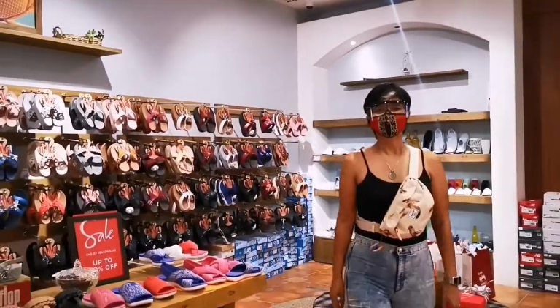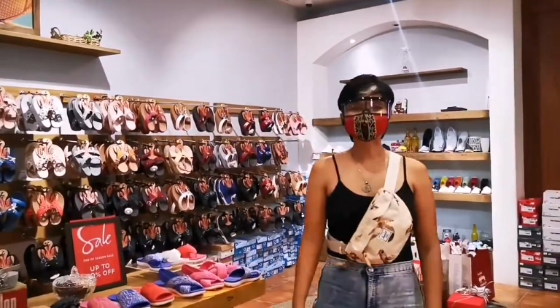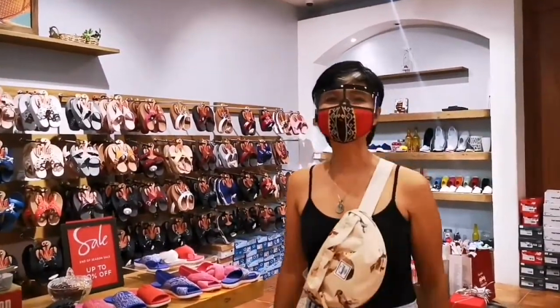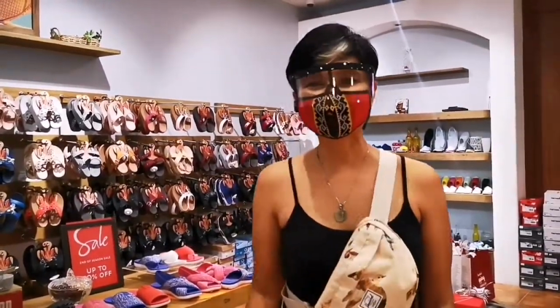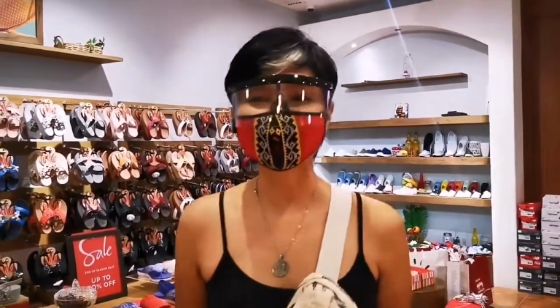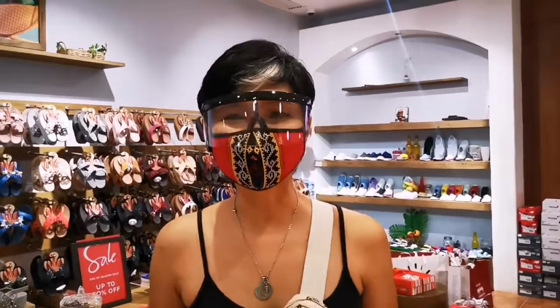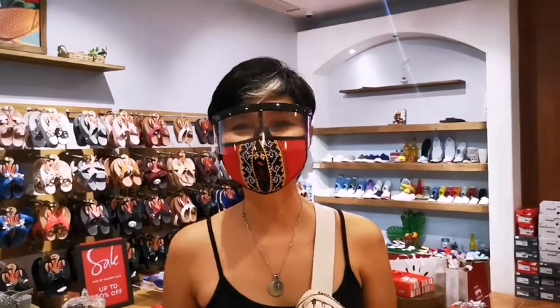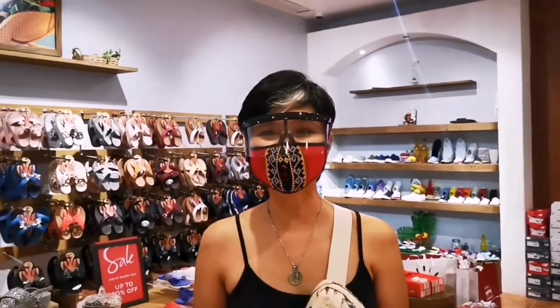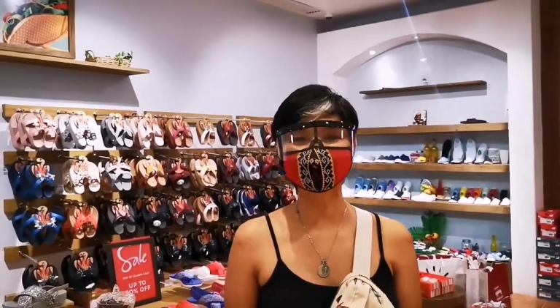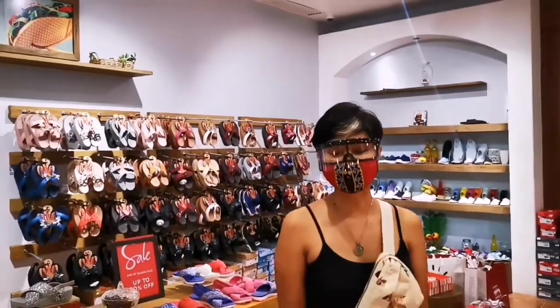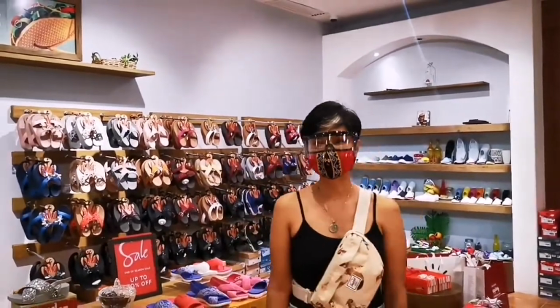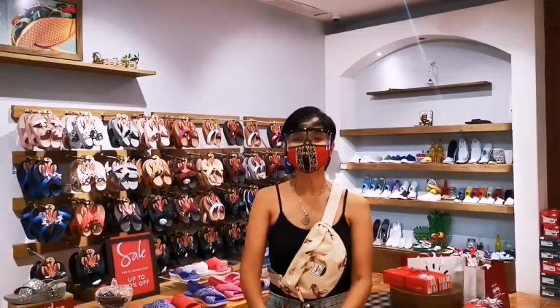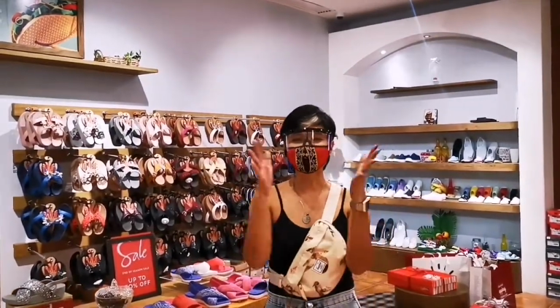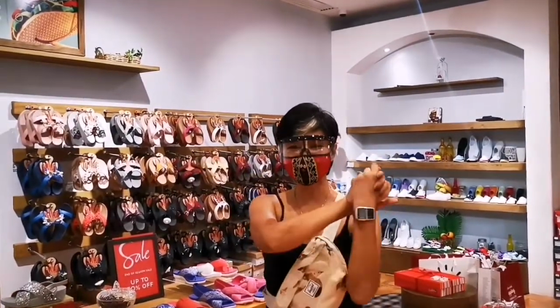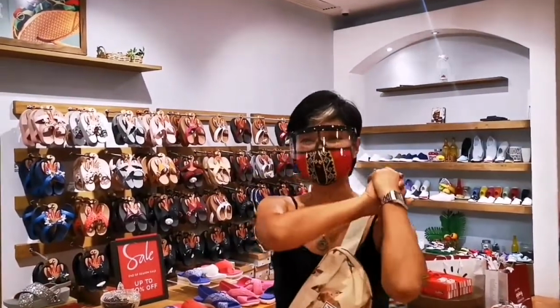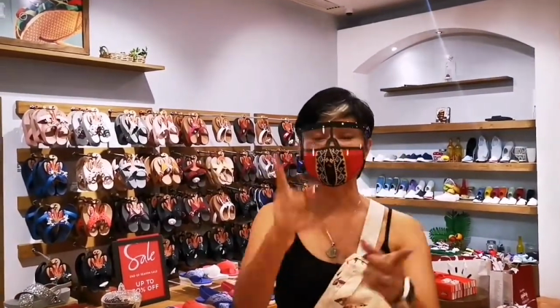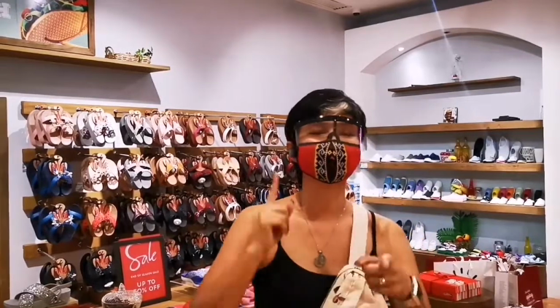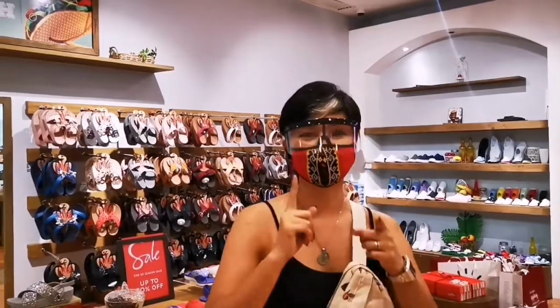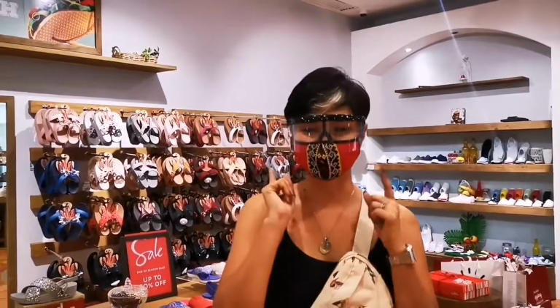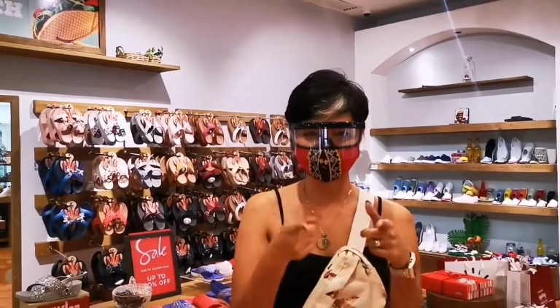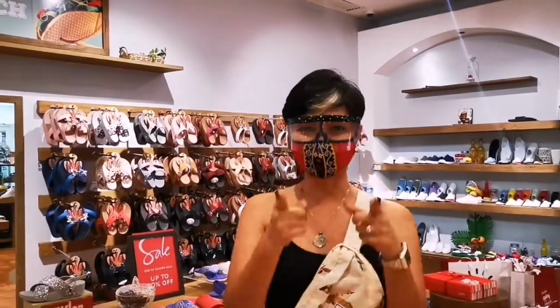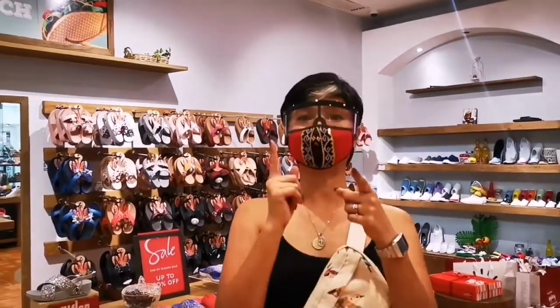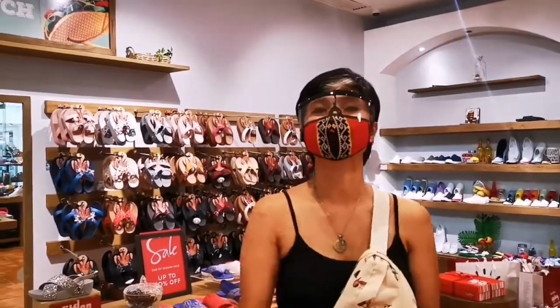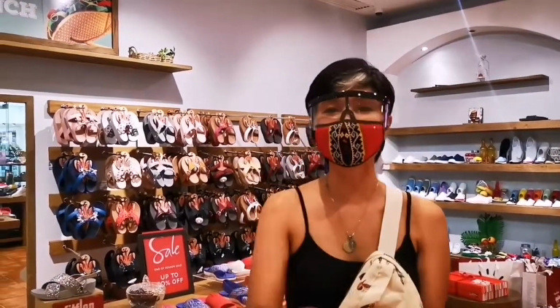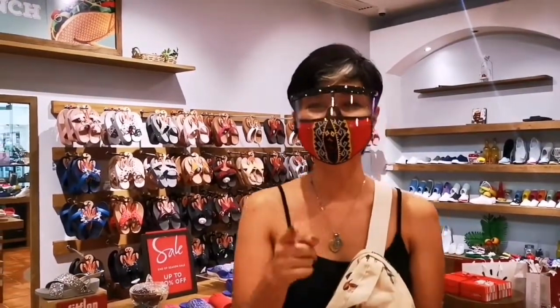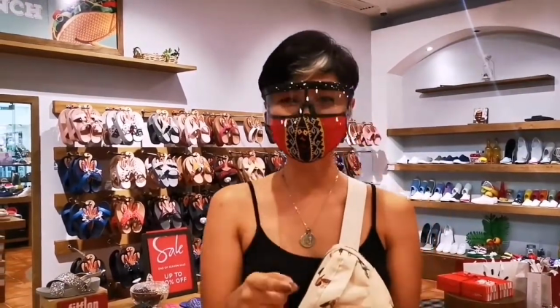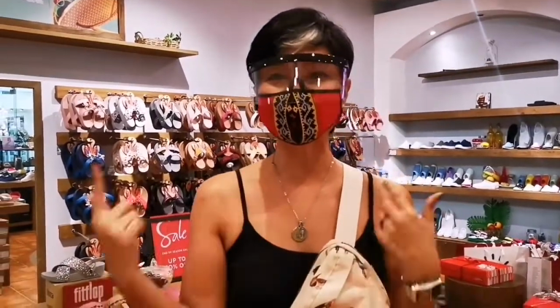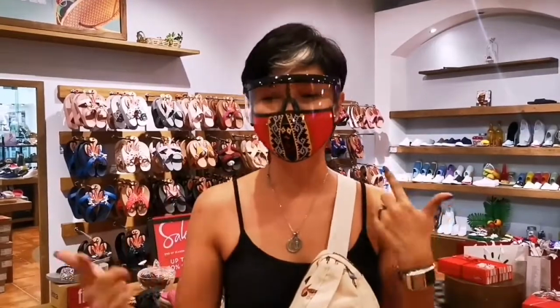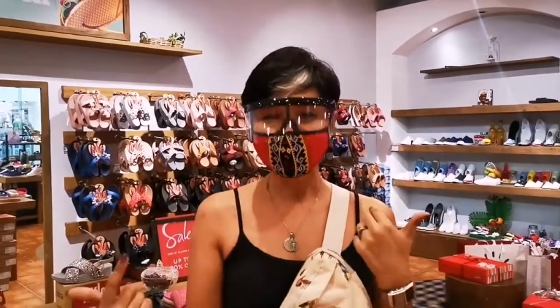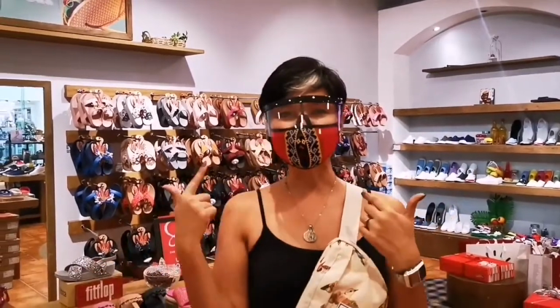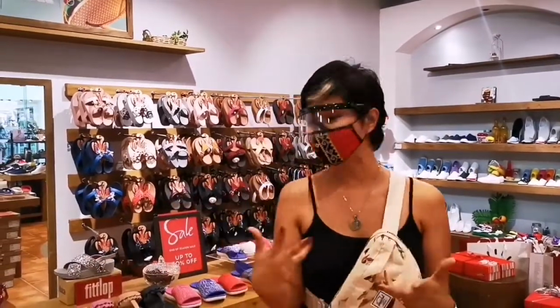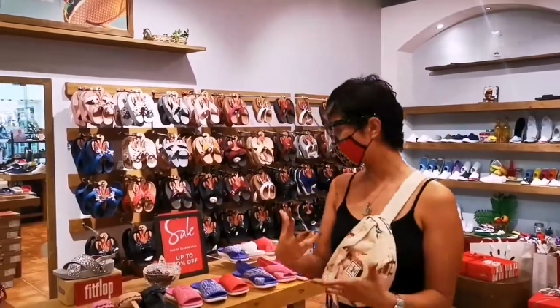Hi guys, so we're here at Restoran in Robinson's Mall in Butuan City. I know they have a surprise for us, and we're going to find out what that is a little bit later on. But for now, I wanted to show you guys what Restoran has around in their stores.